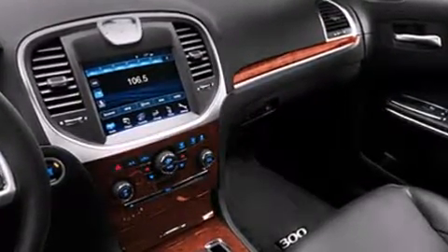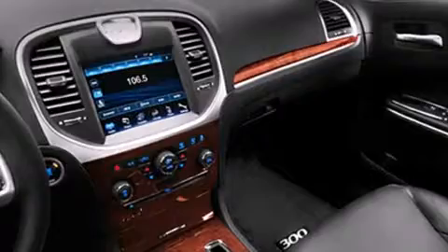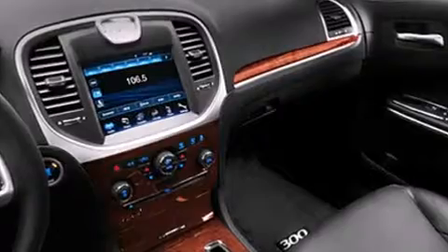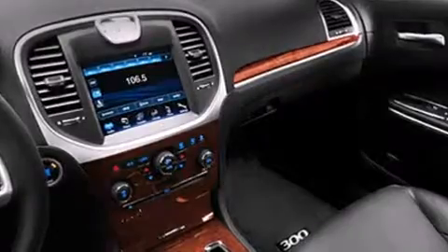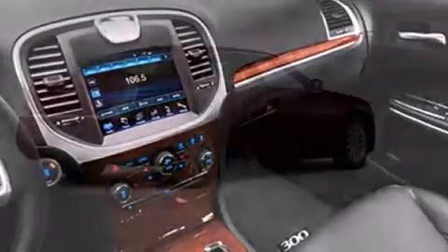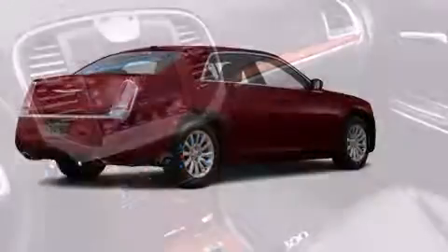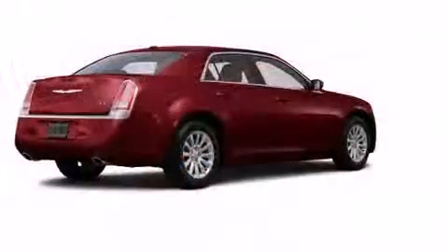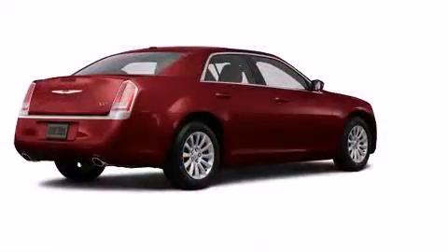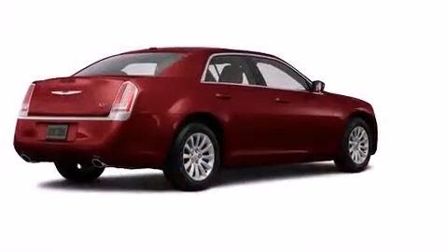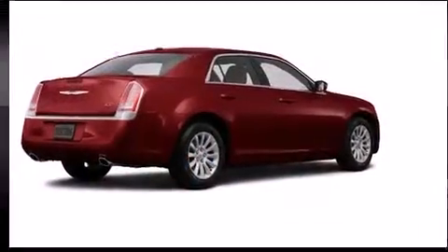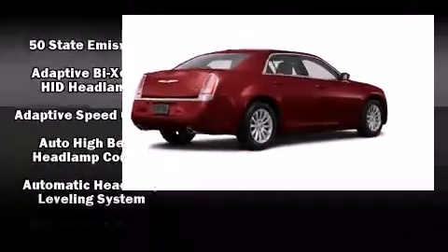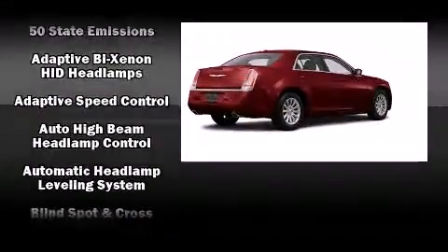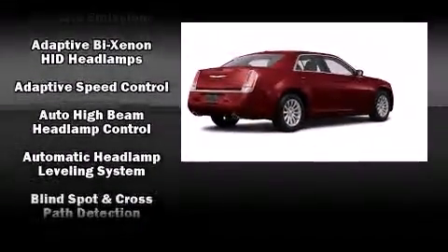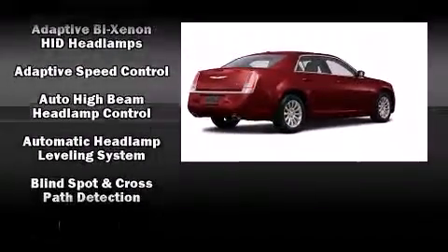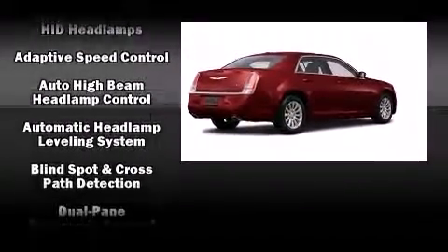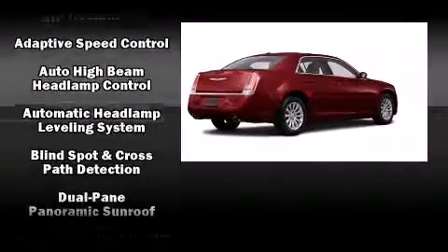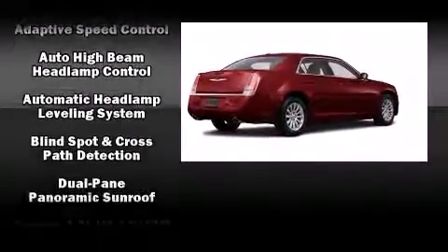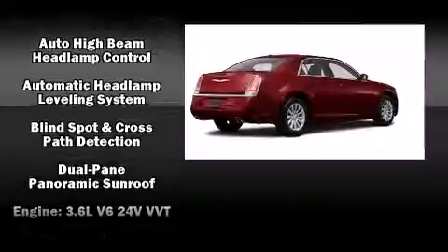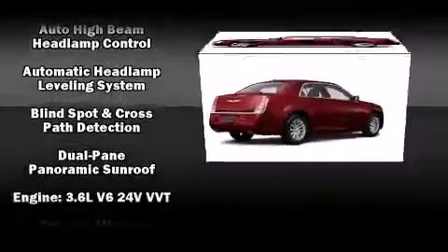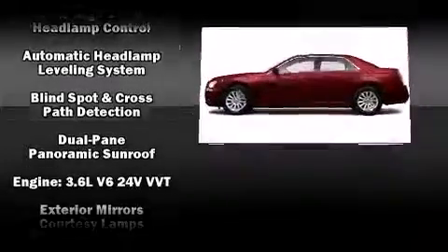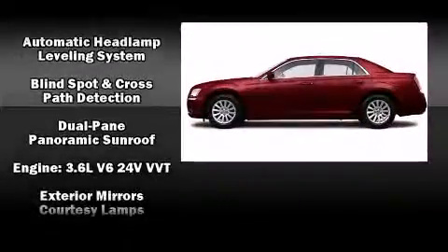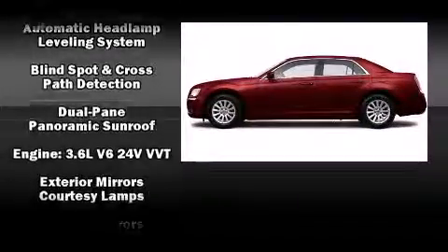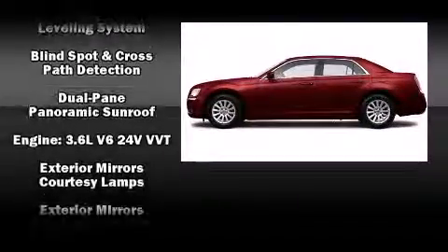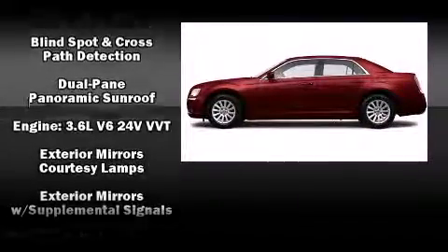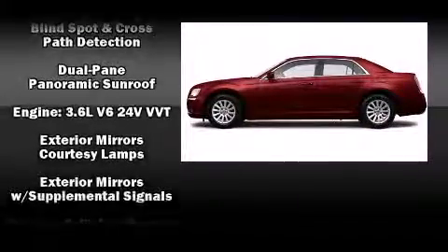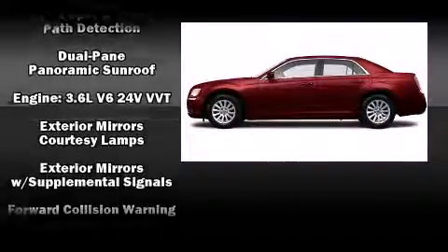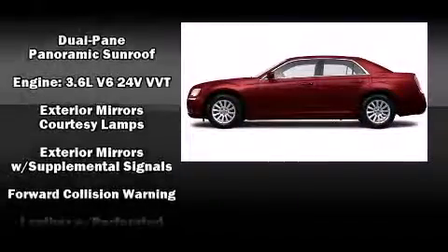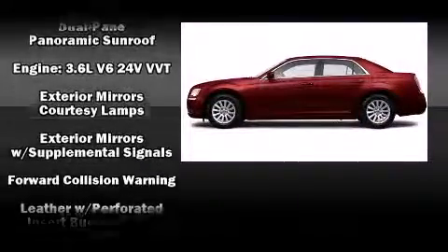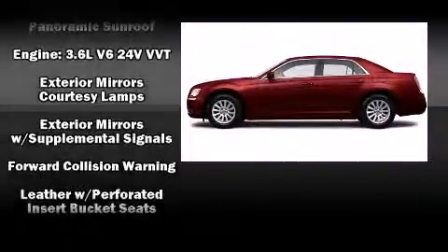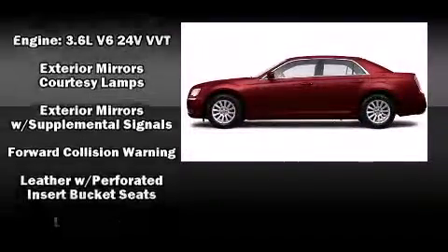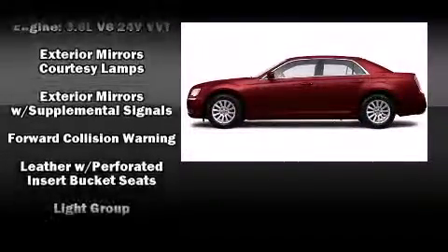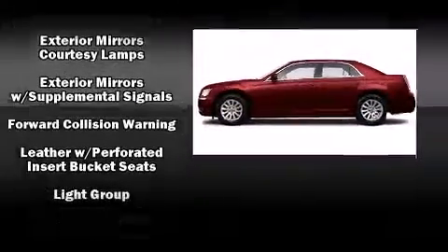Chrysler ensures the safety and security of its passengers with equipment such as head curtain airbags, traction control, and four-wheel disc brakes with ABS.